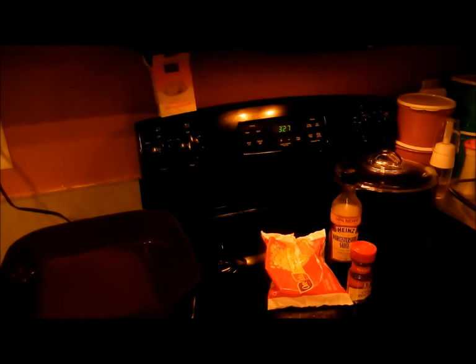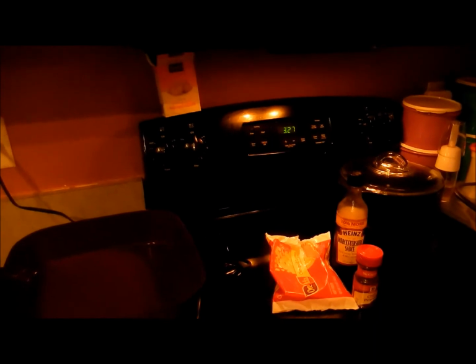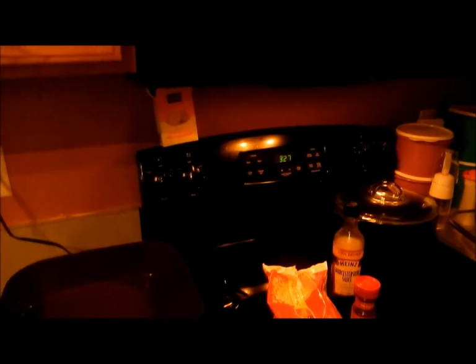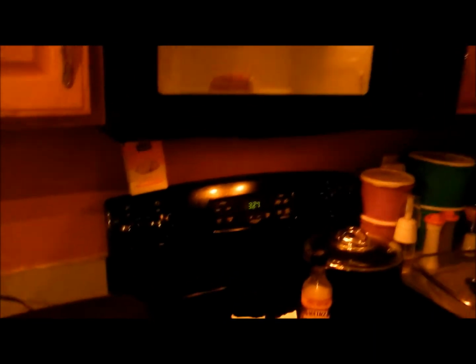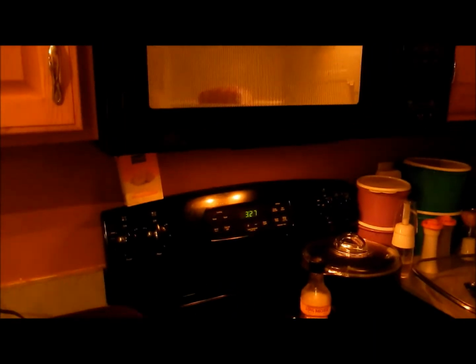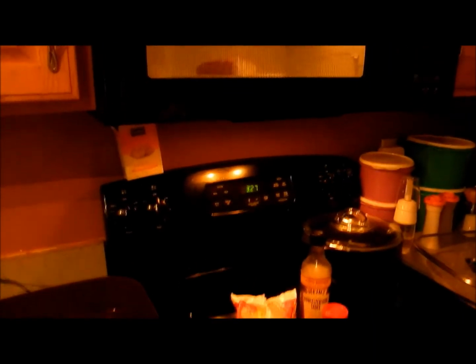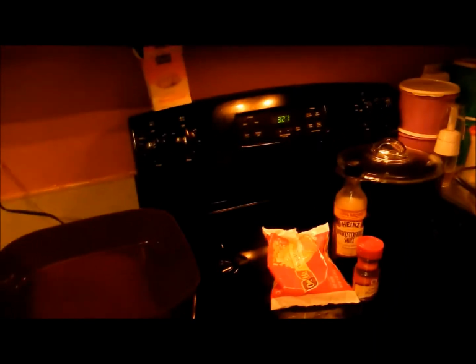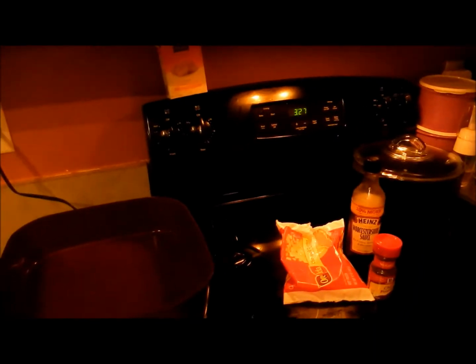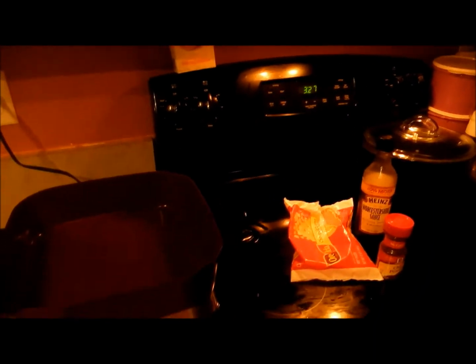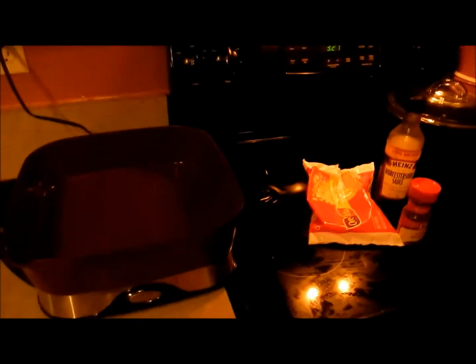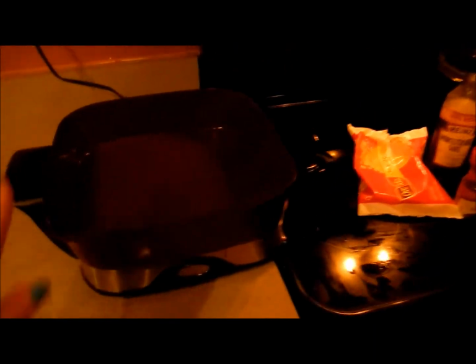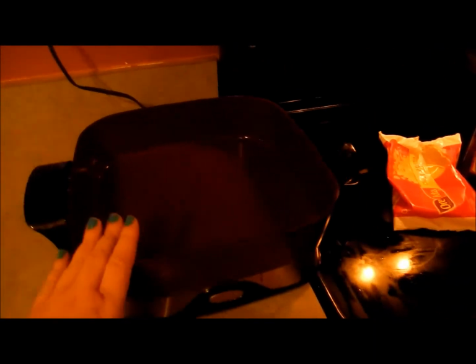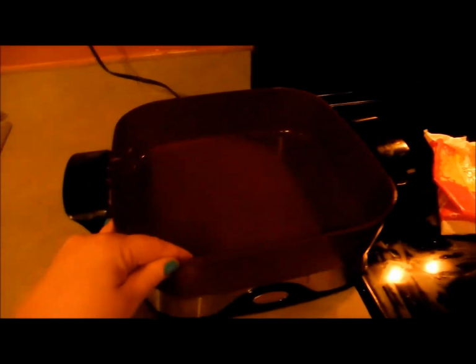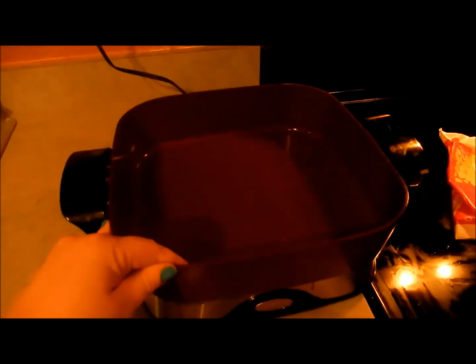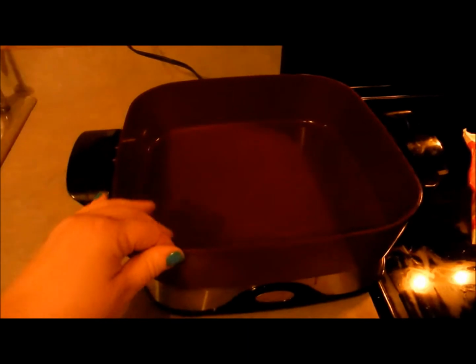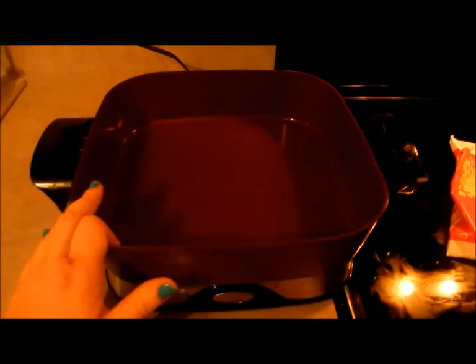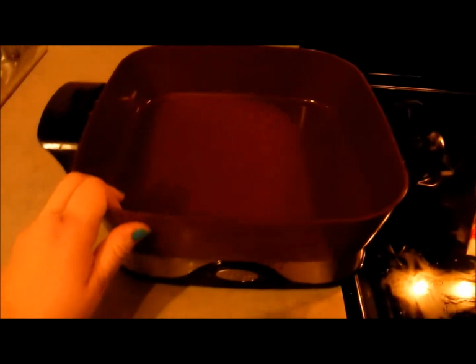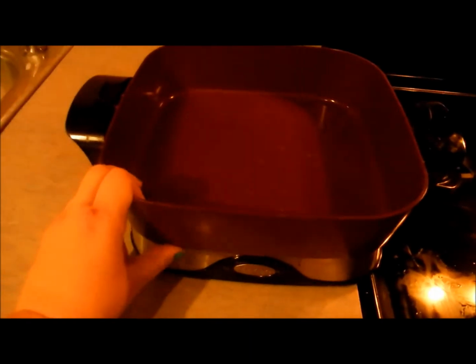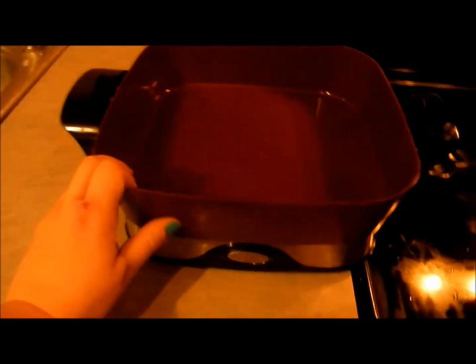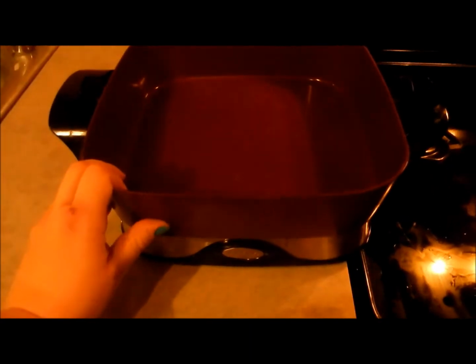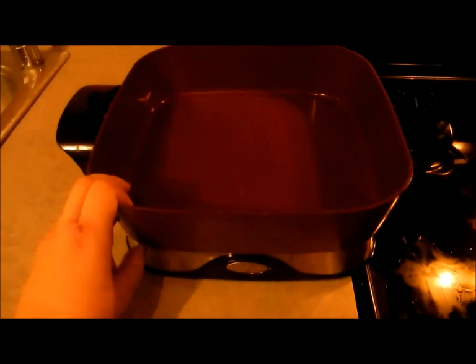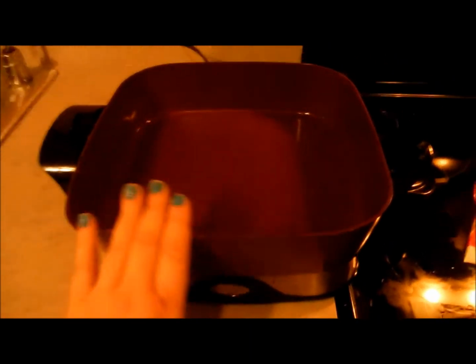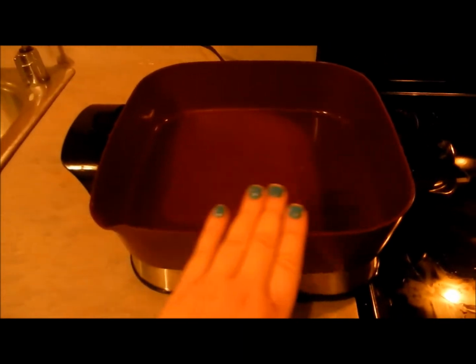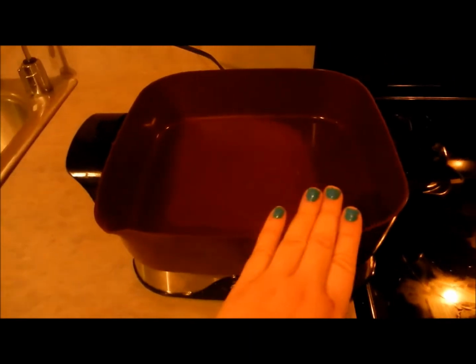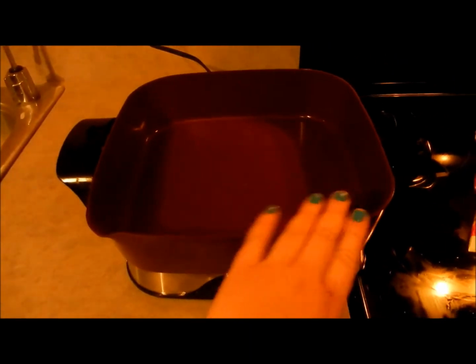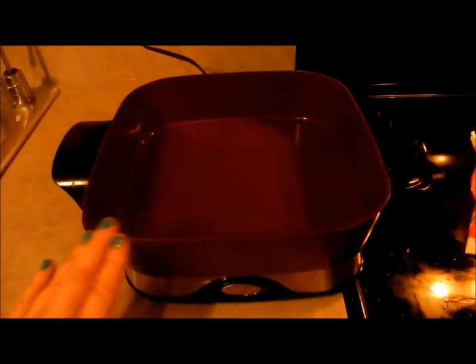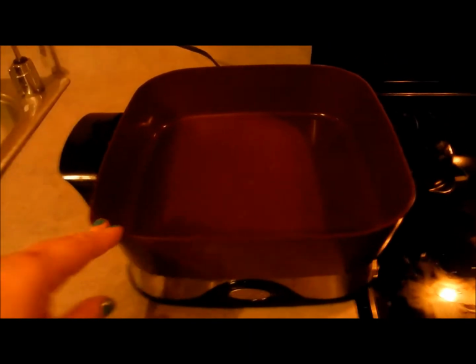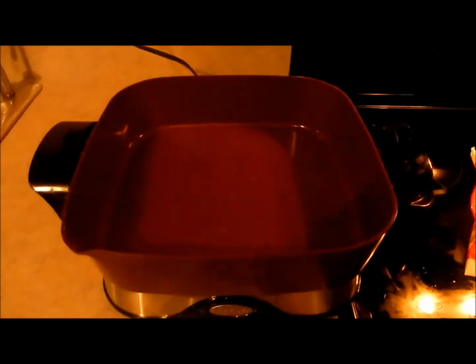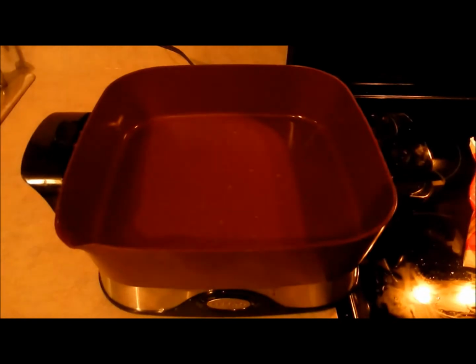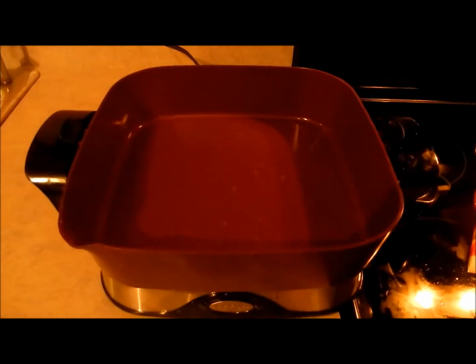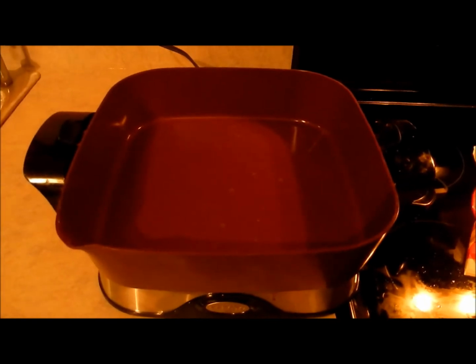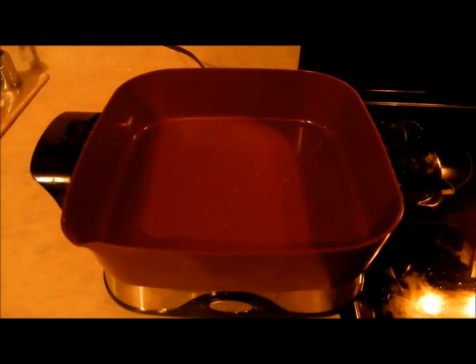Once the hamburger is out of the microwave, I'm going to start frying on my skillet, which I have out today because I absolutely love this skillet. Then we will get rolling — I'll see you guys back in a second.